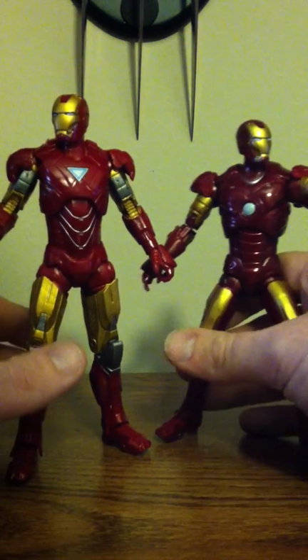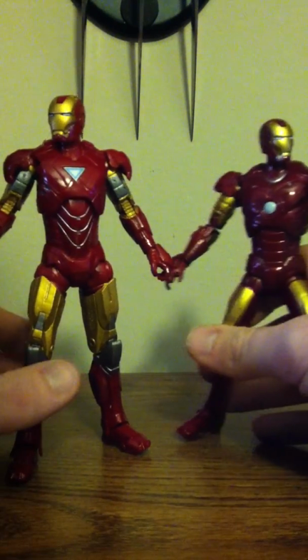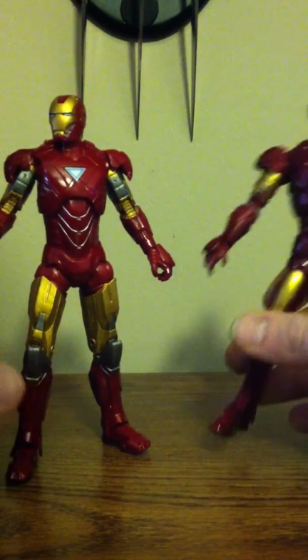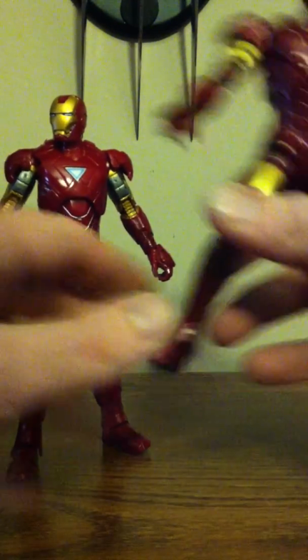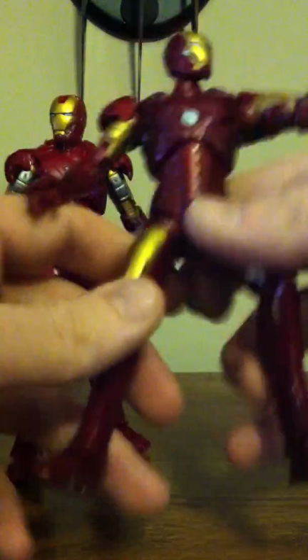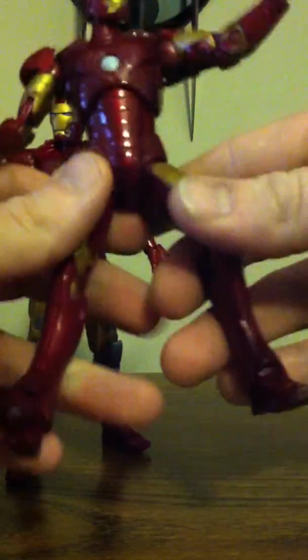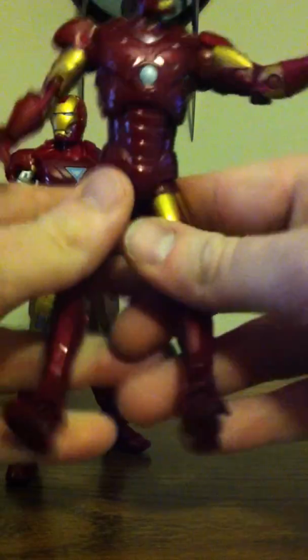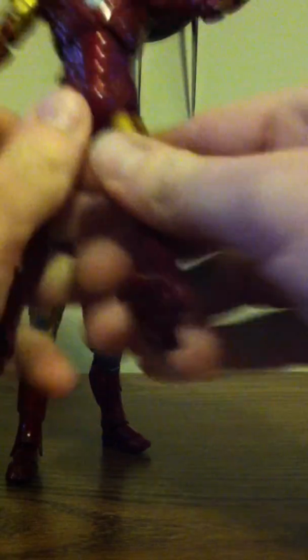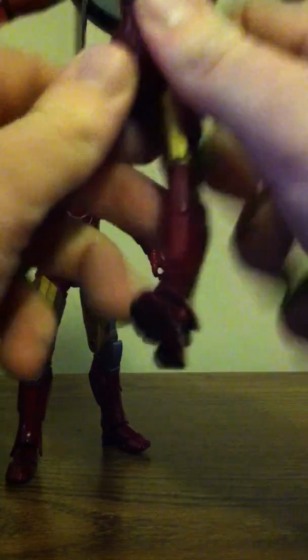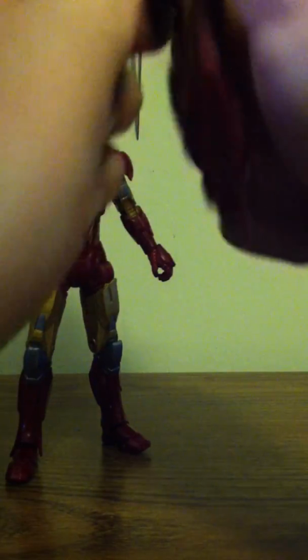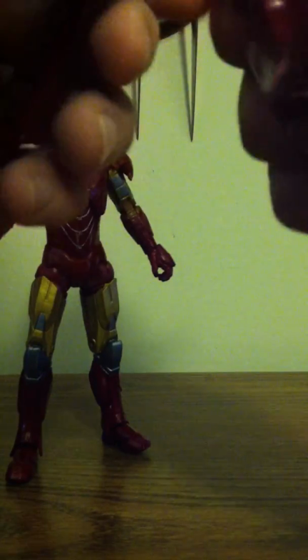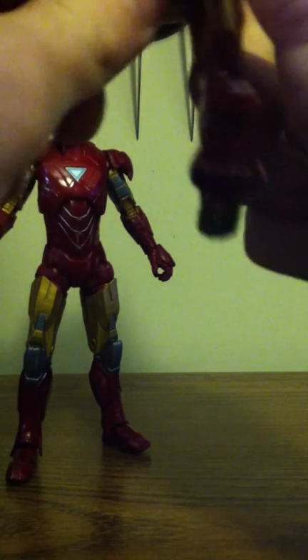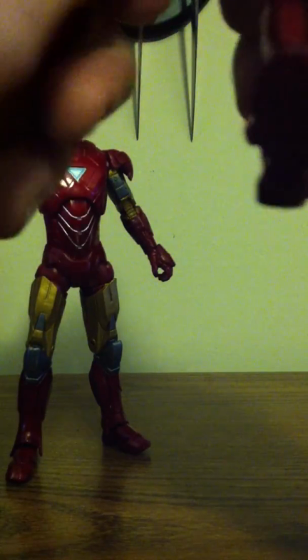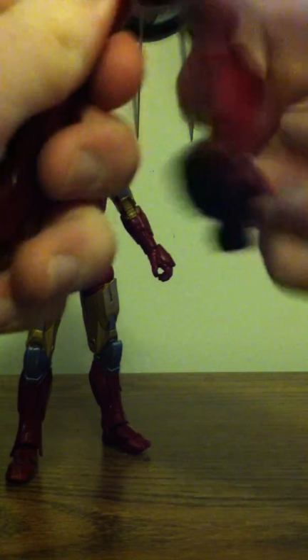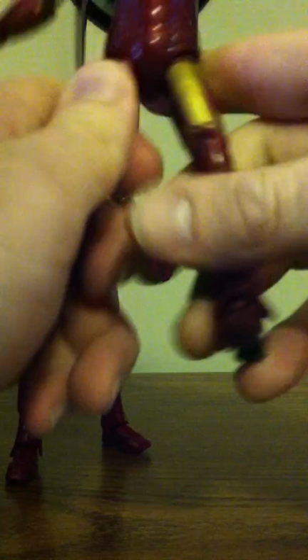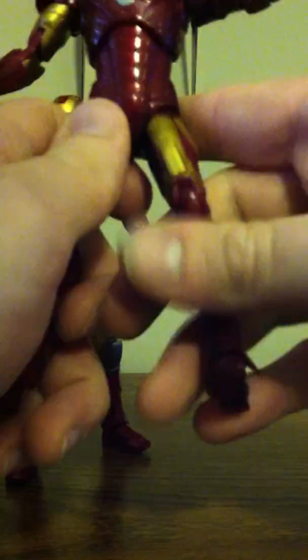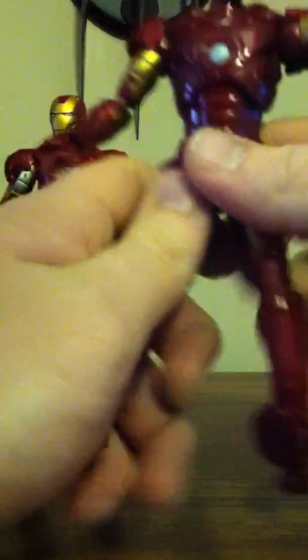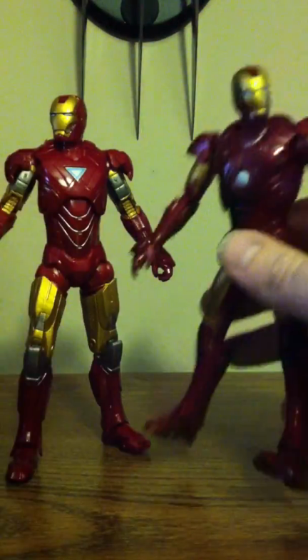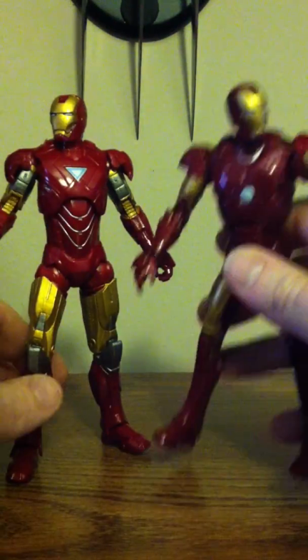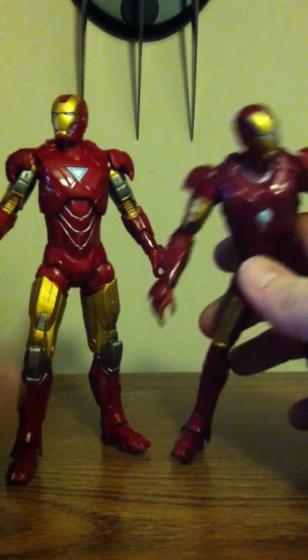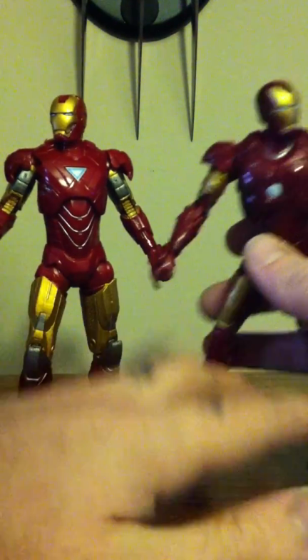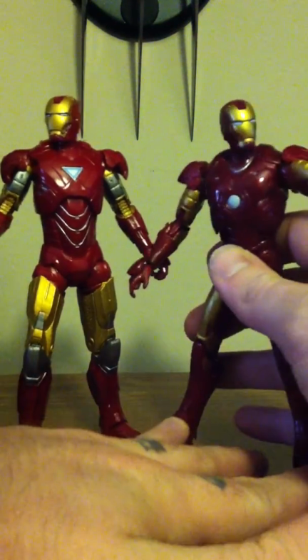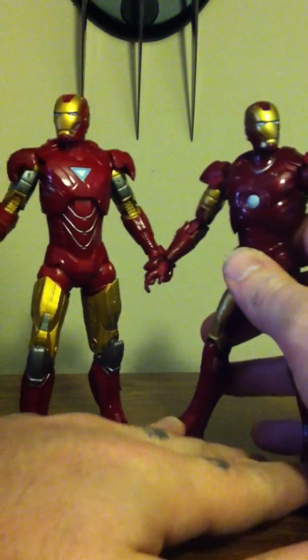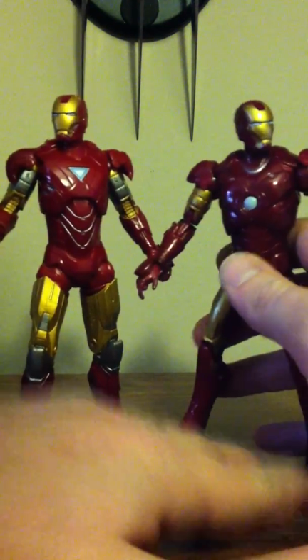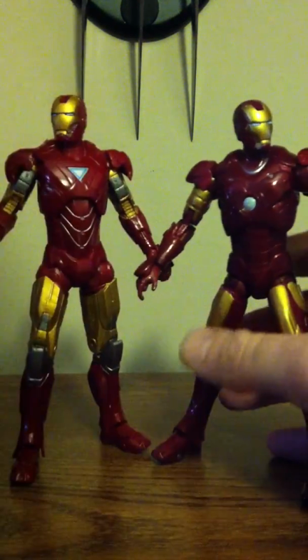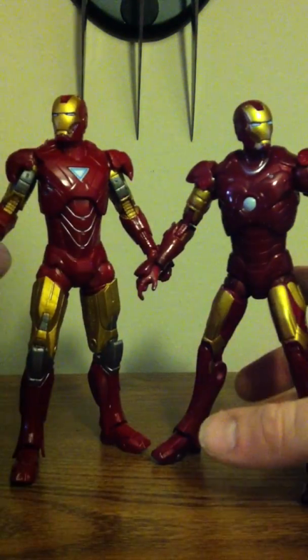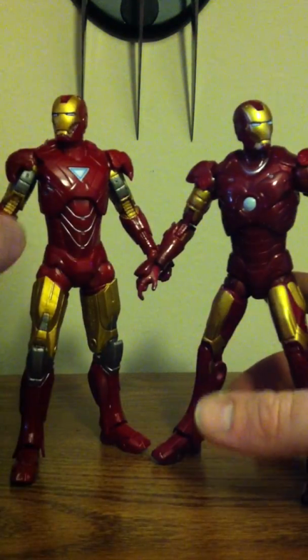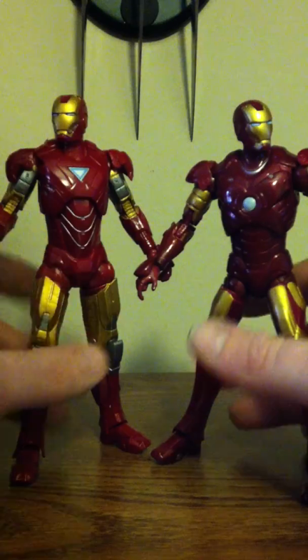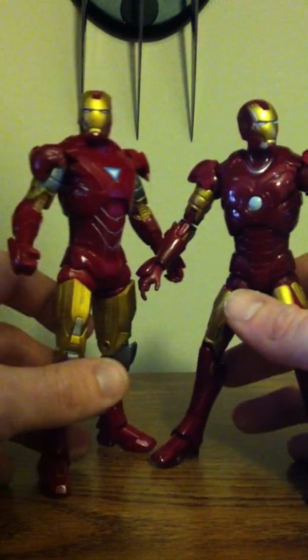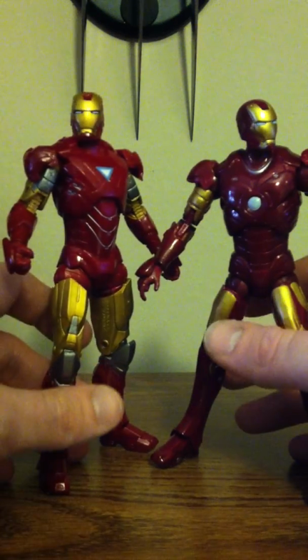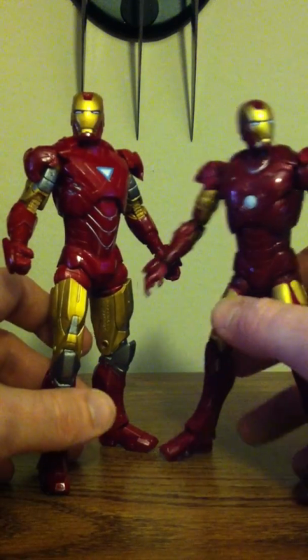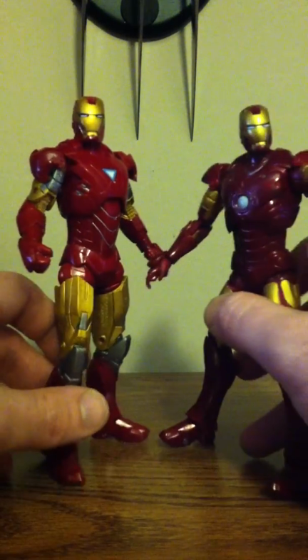This guy's knees are kind of bent up a little bit. I don't like these joints in here, they're really tight. But the Mark 6 is slightly taller.